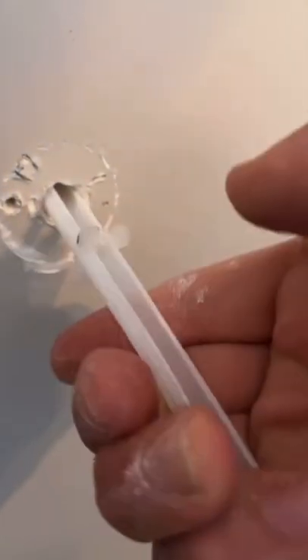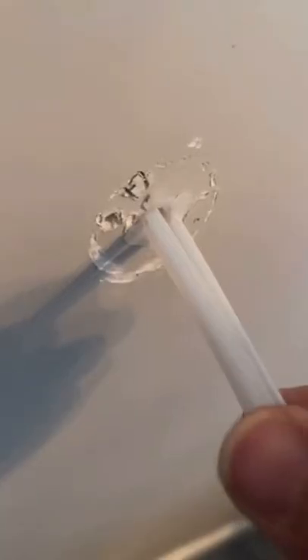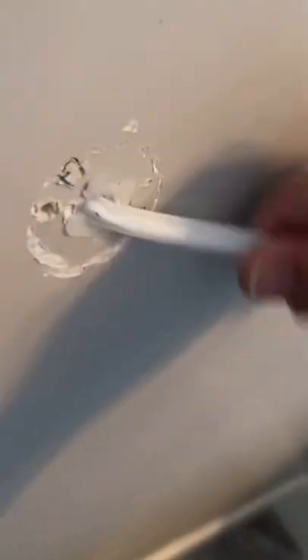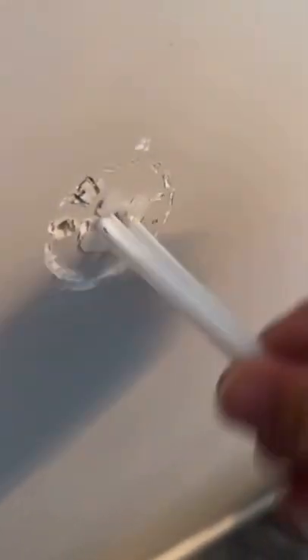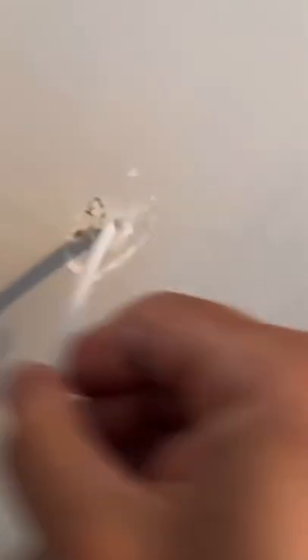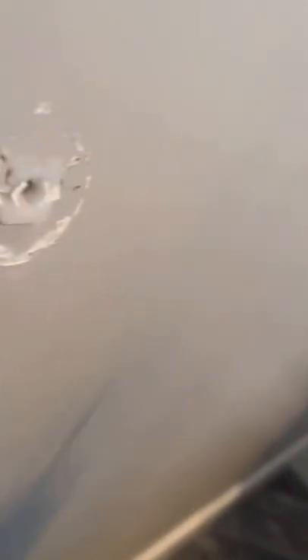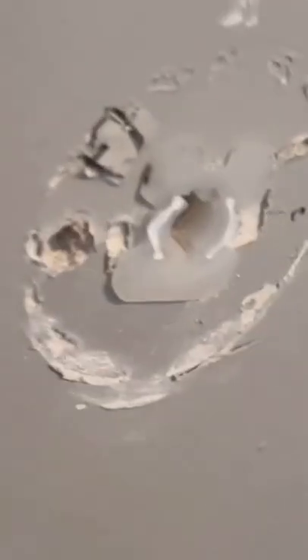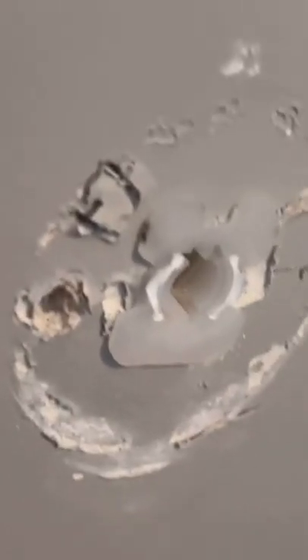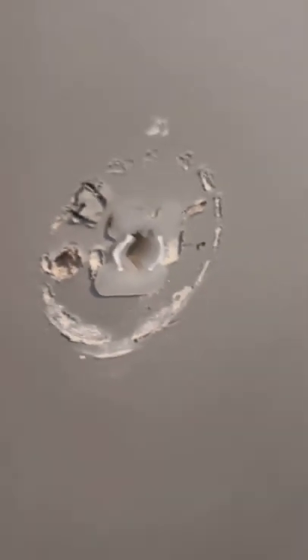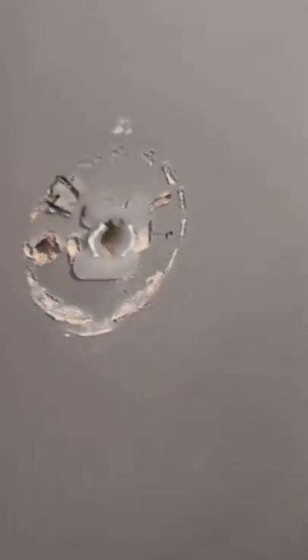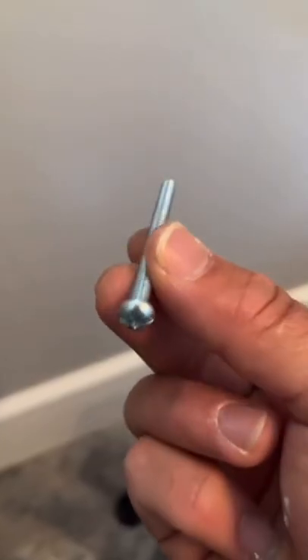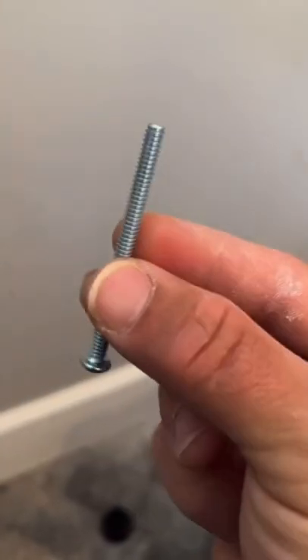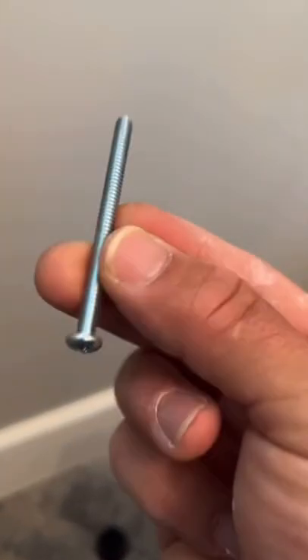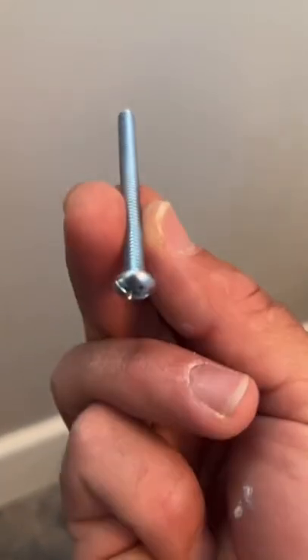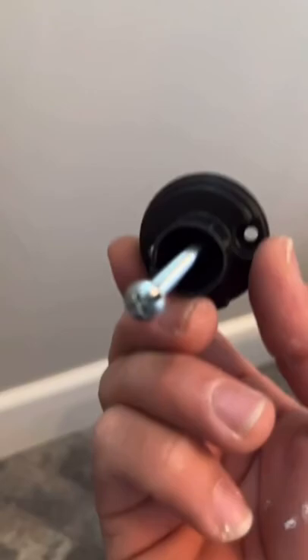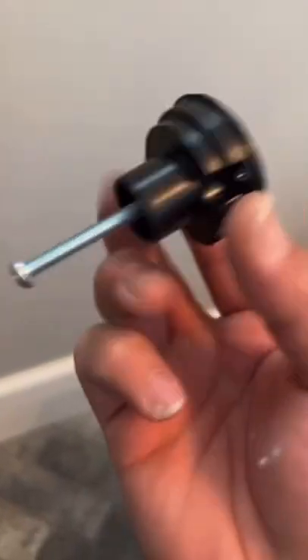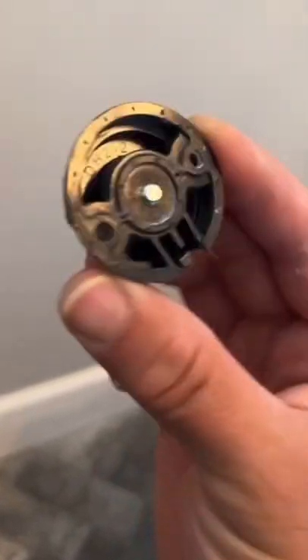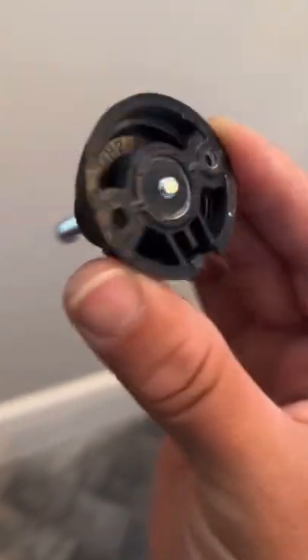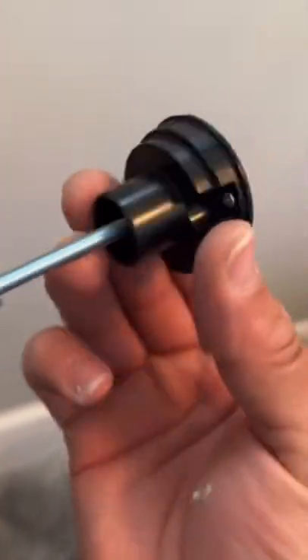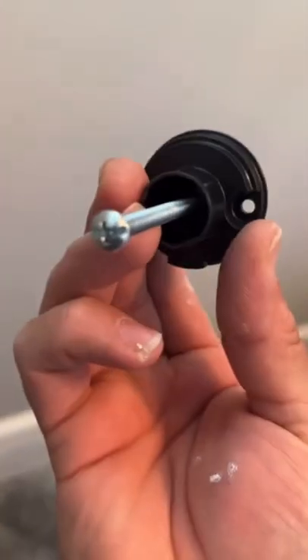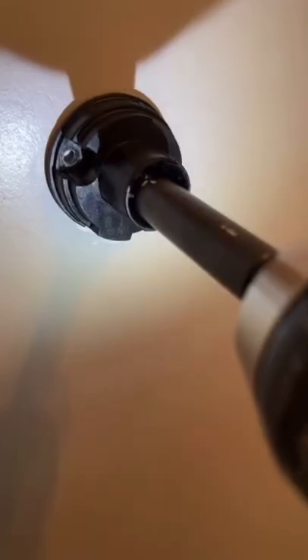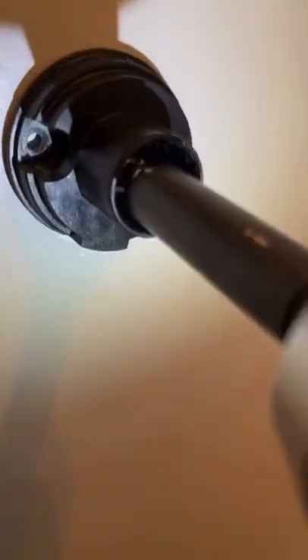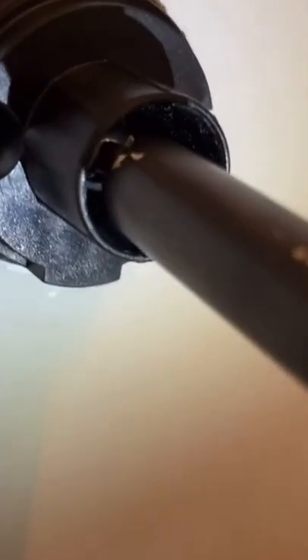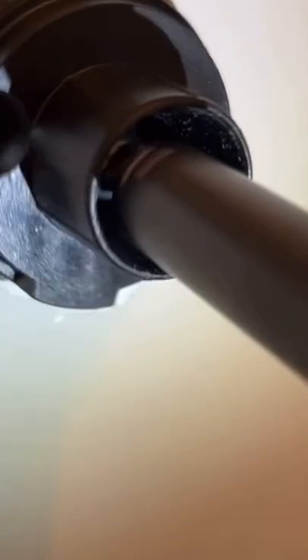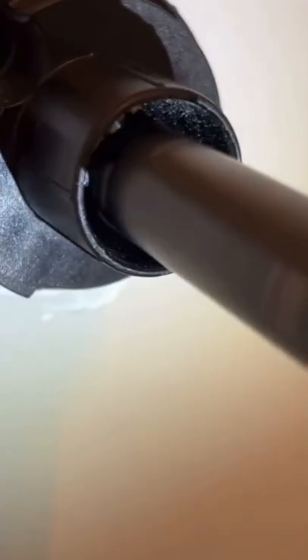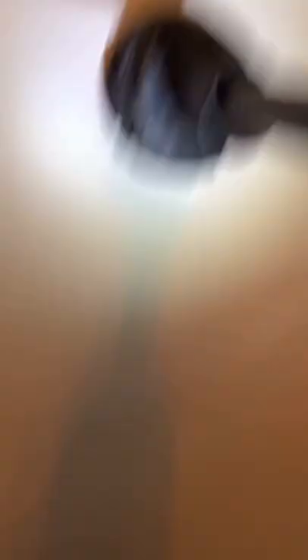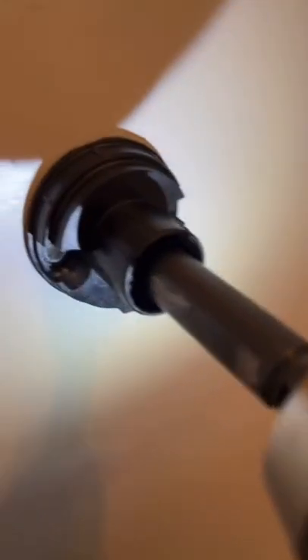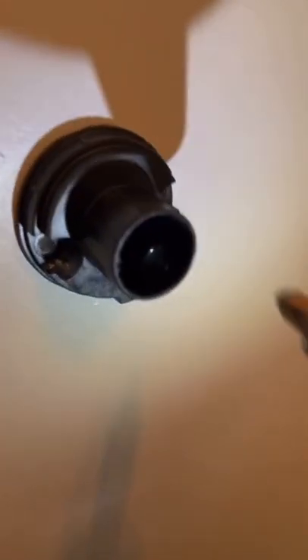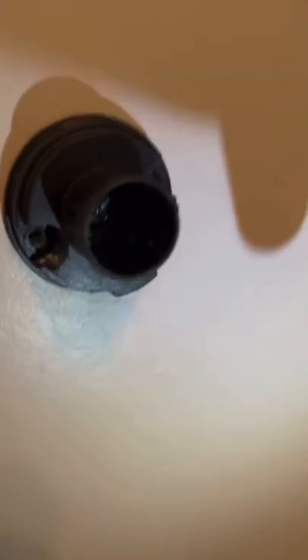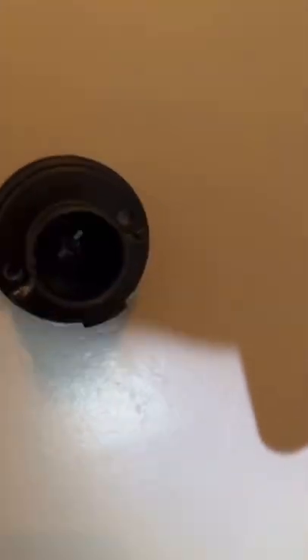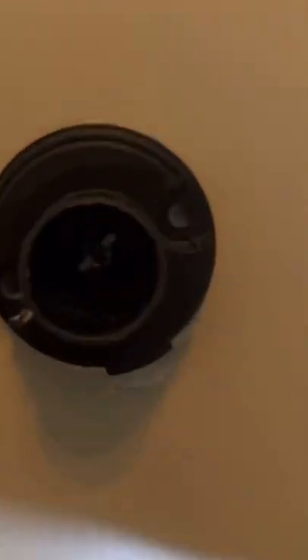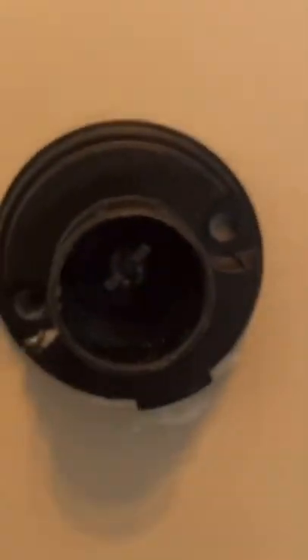The drywall anchor that was there before holds up to 75 pounds, but this toggle holds up to 175 or something. And if there is a lot of drywall damage, then I would just recommend to relocate that toilet paper holder and obviously patch the holes that are left behind.